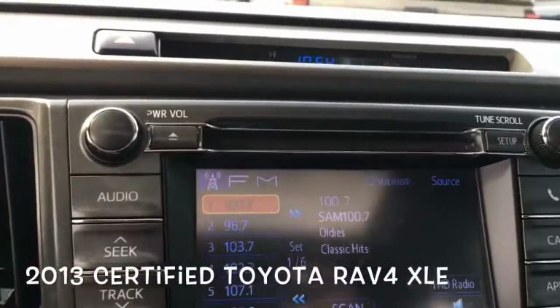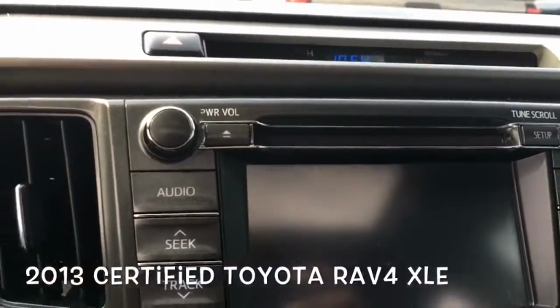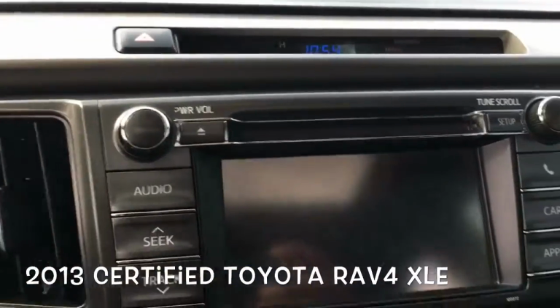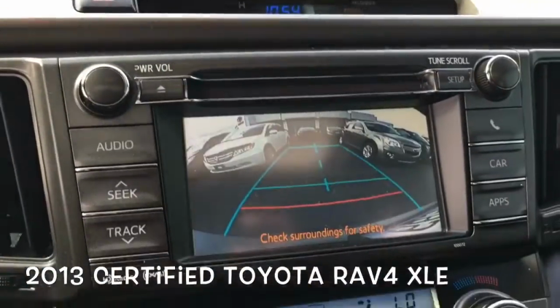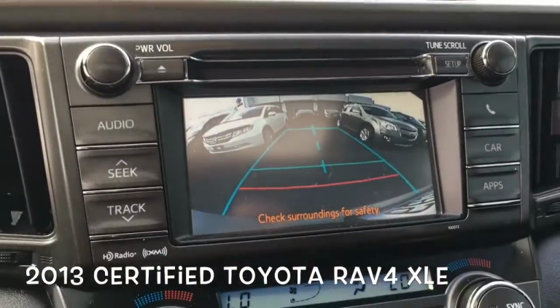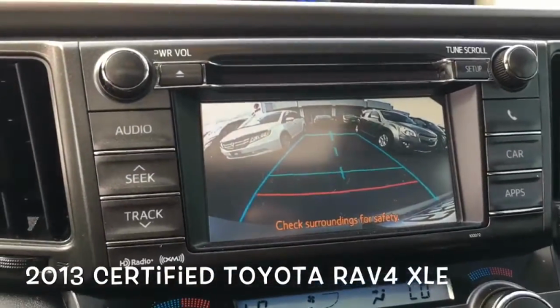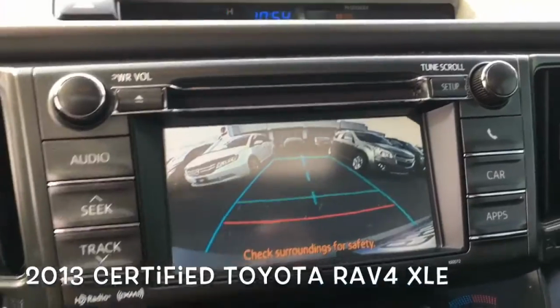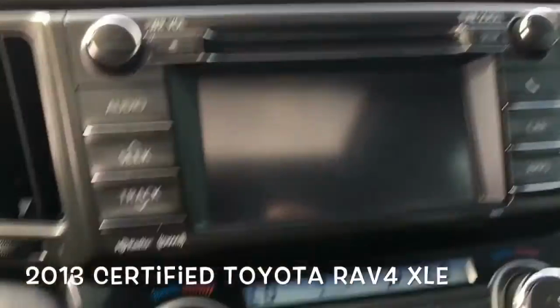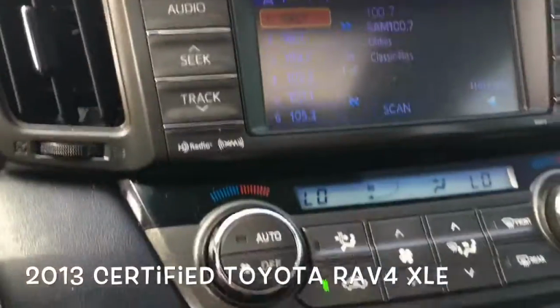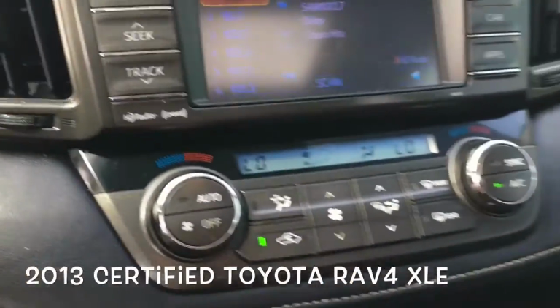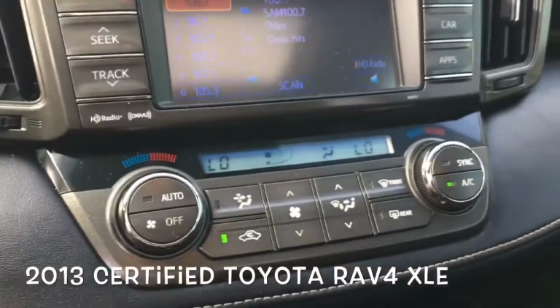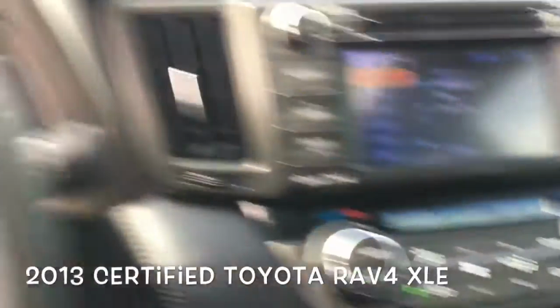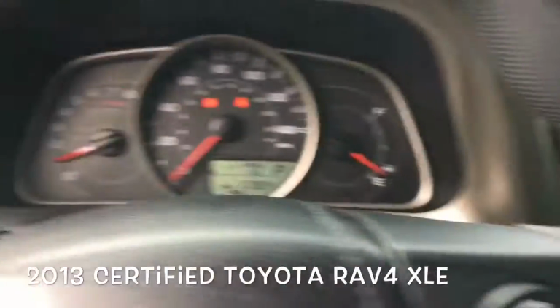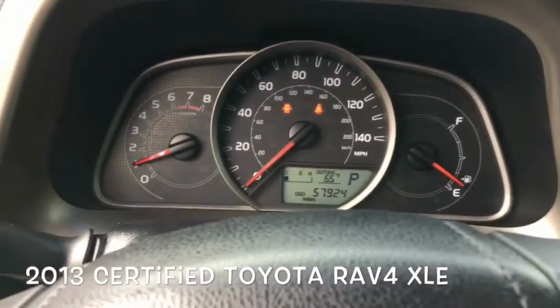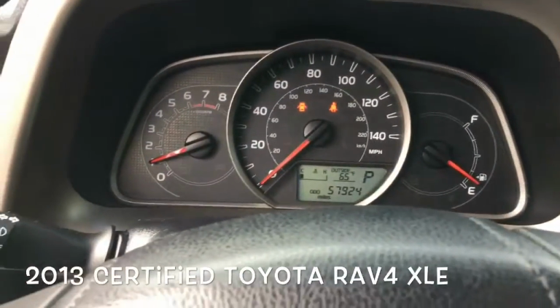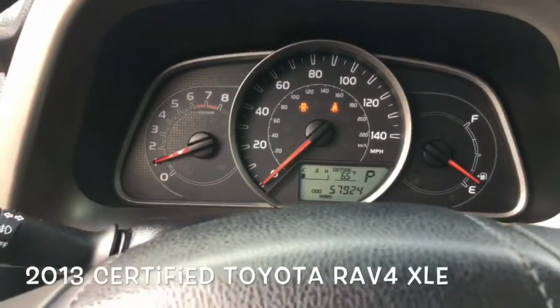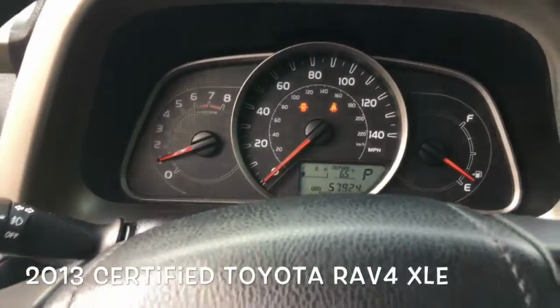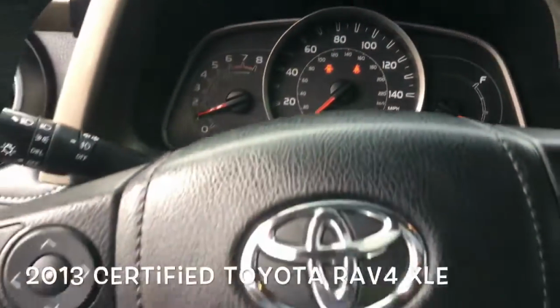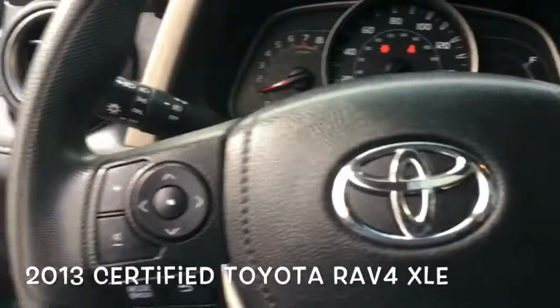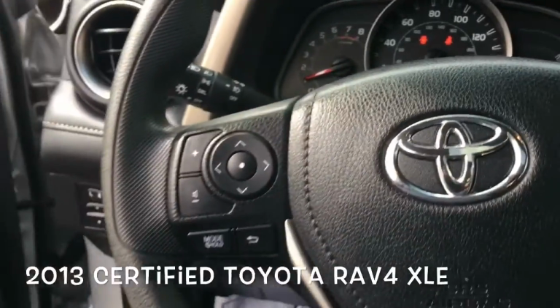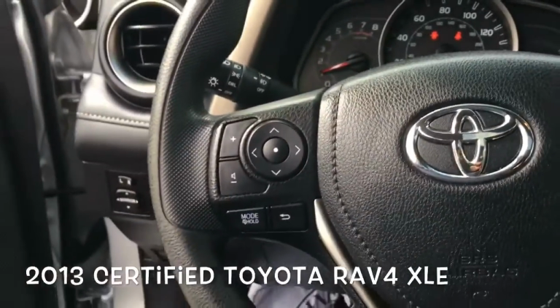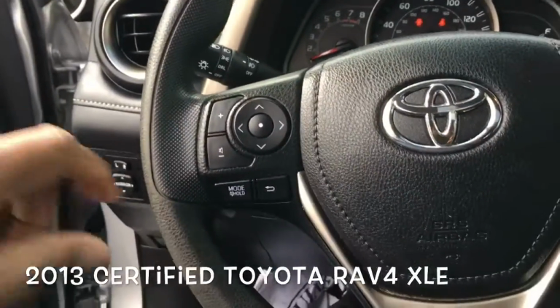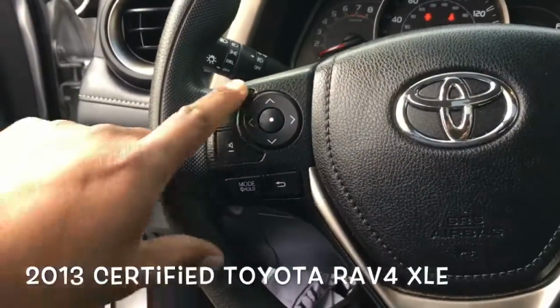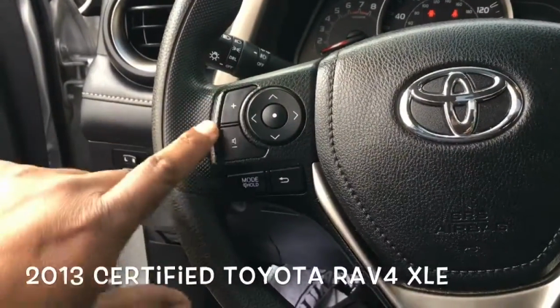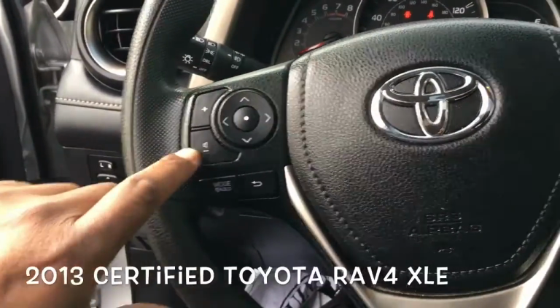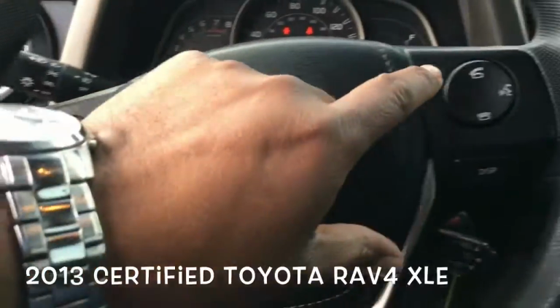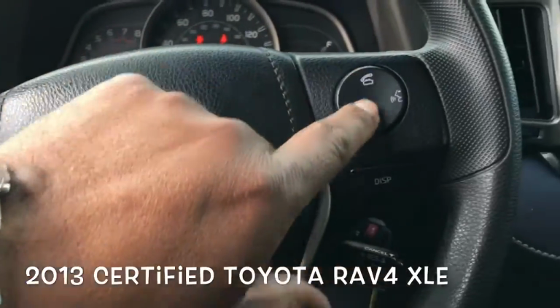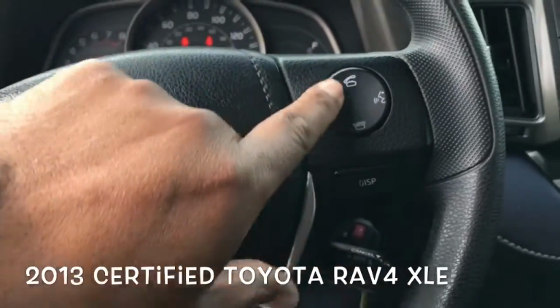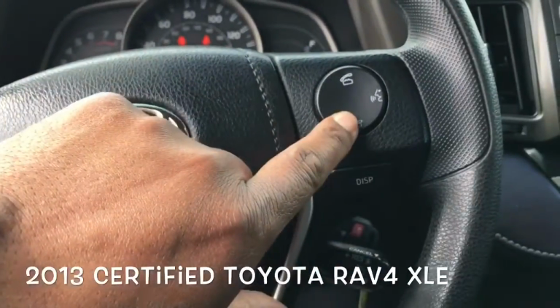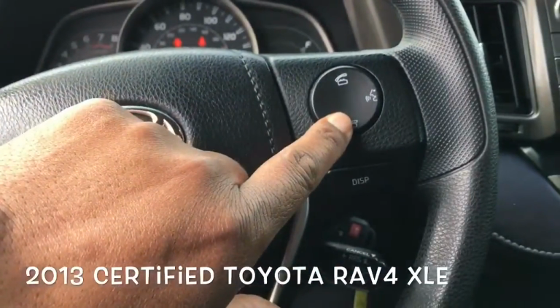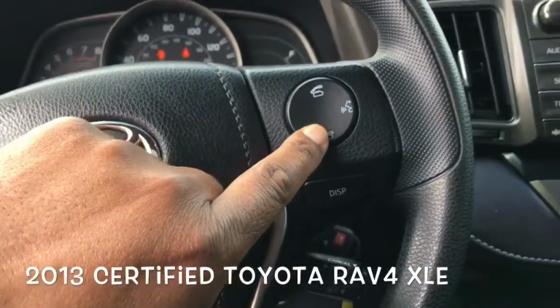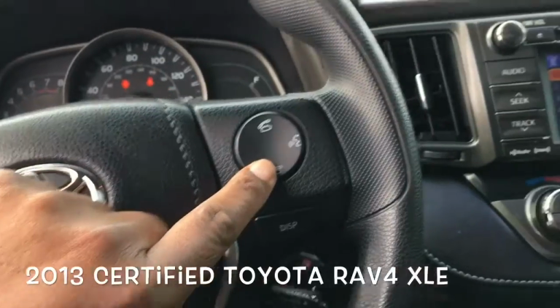The music's playing in the background. It has a rear camera, dual climate control, 57,000 miles, power windows, locks. It's got audio controls here, also Bluetooth for the radio.